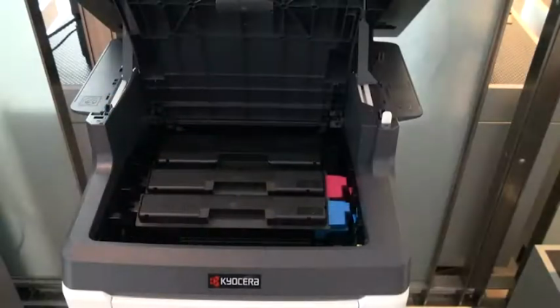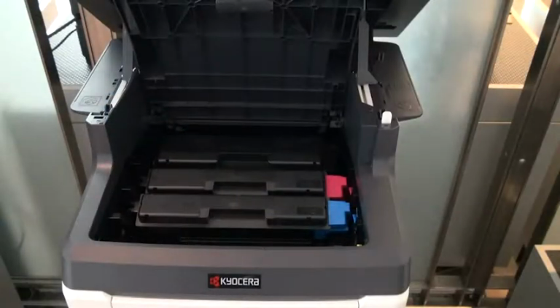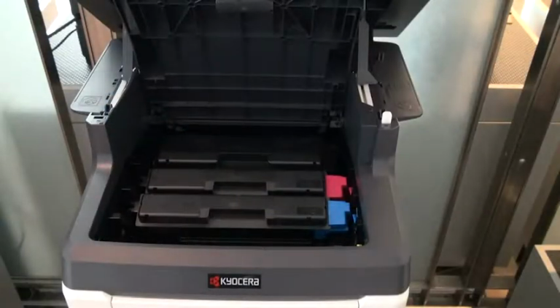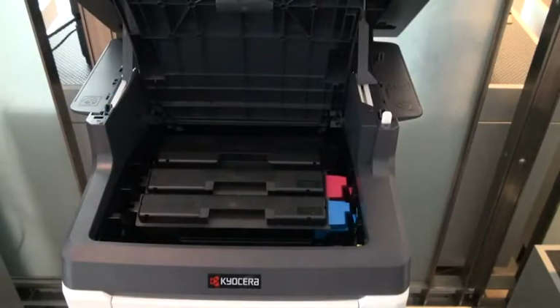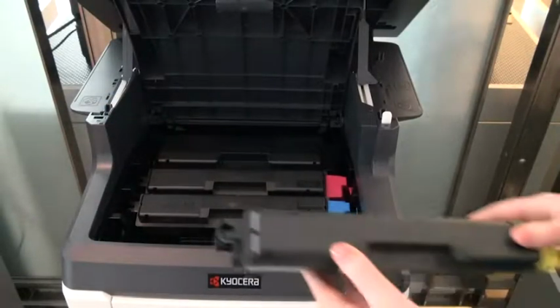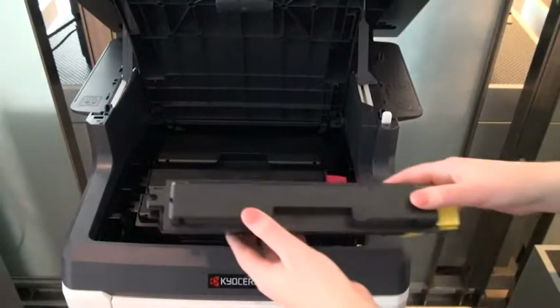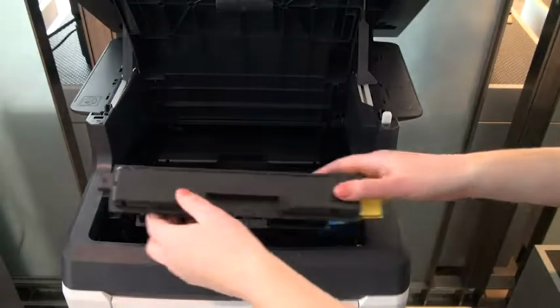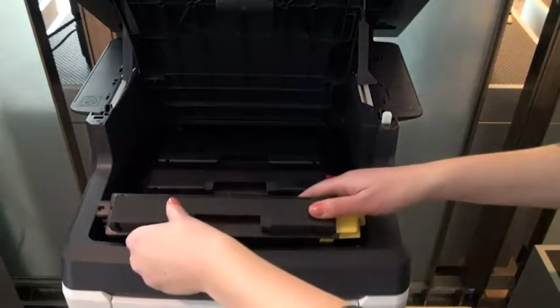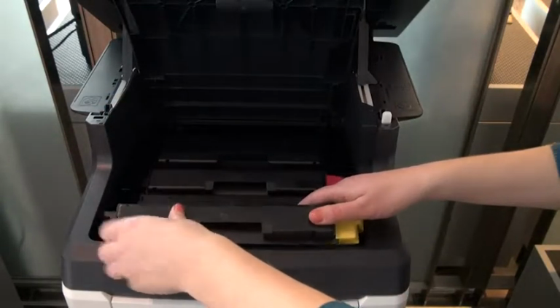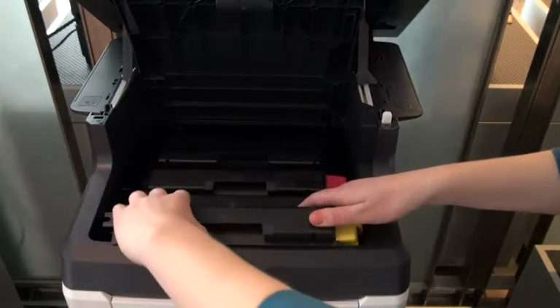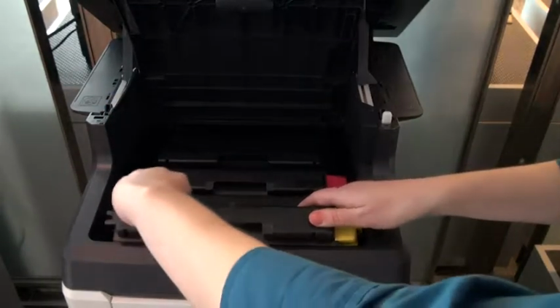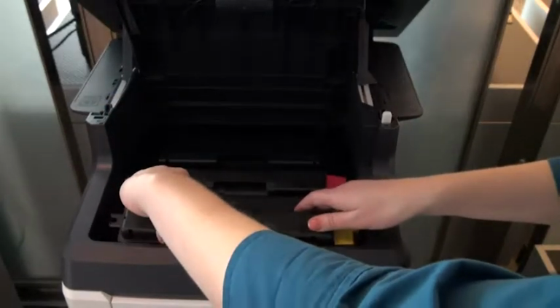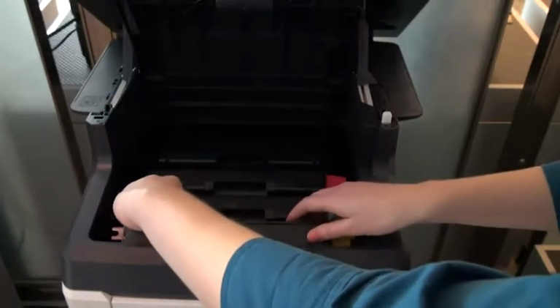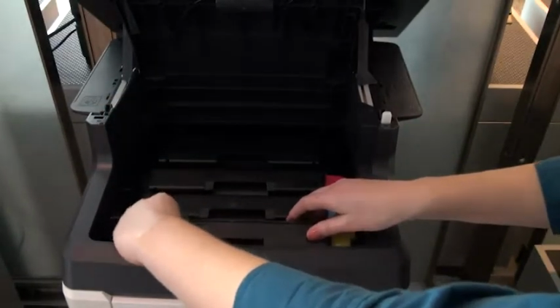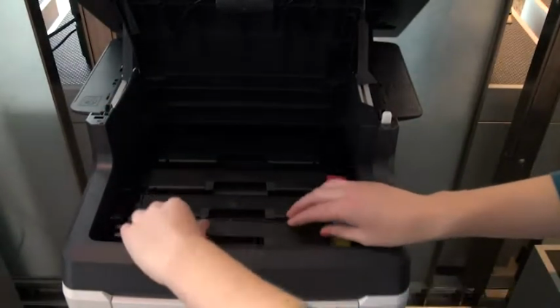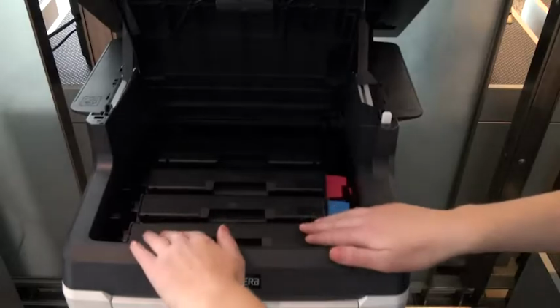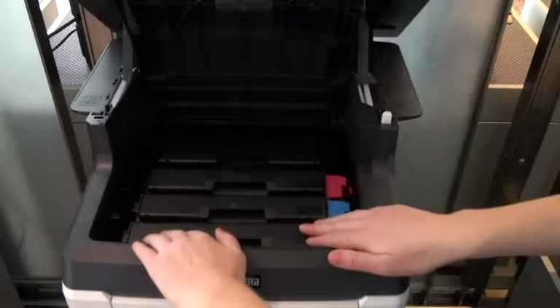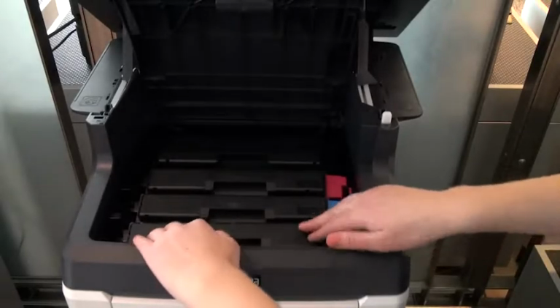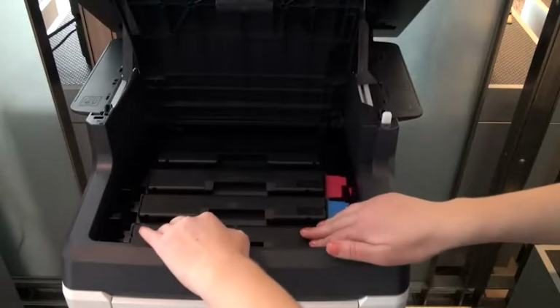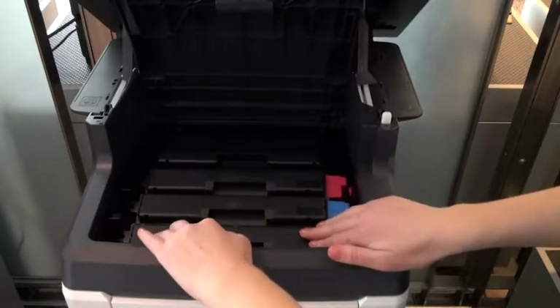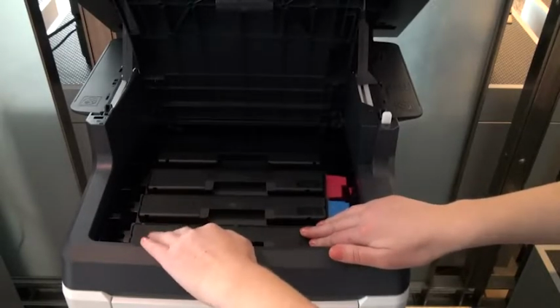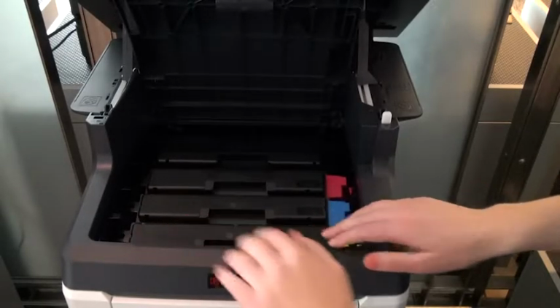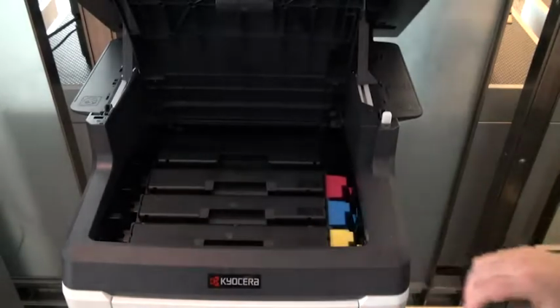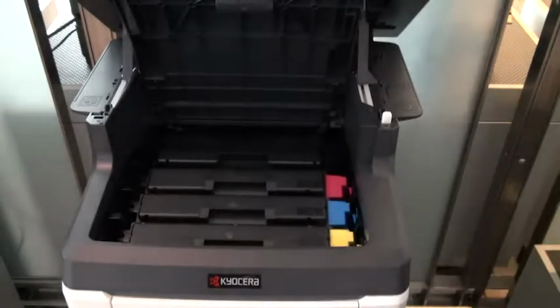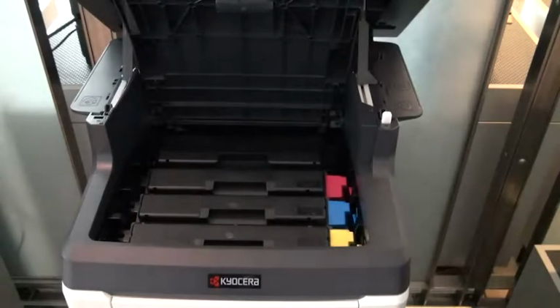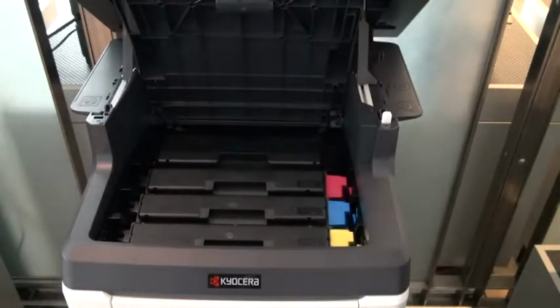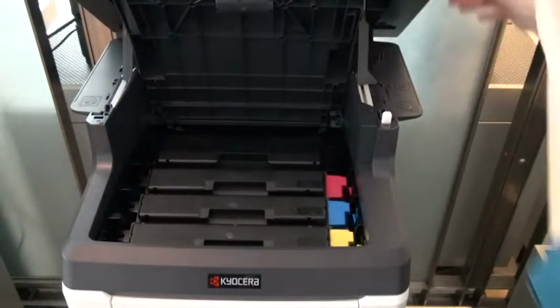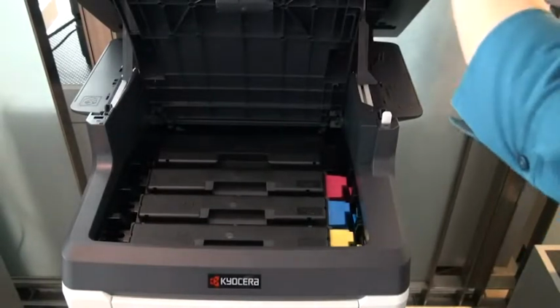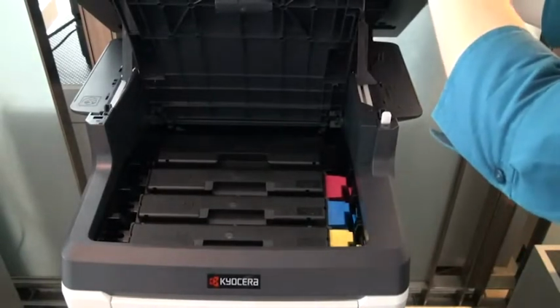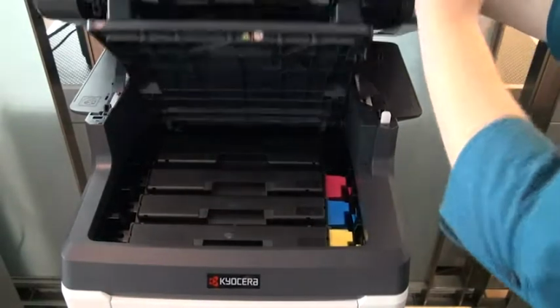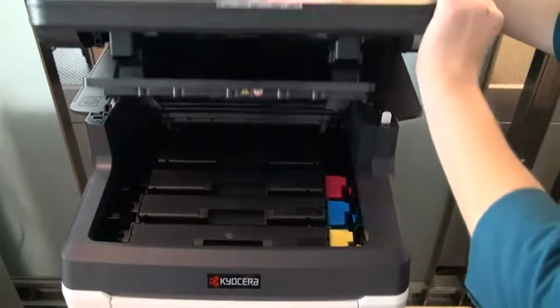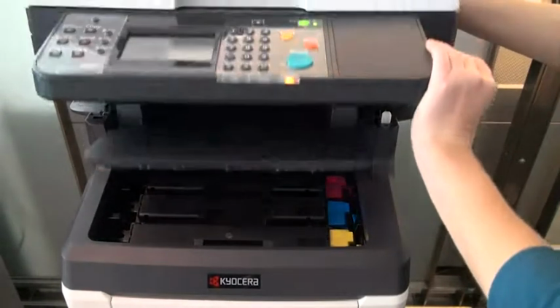Install the new toner container in the device by pressing down on the top of the toner container until you hear a click. Close the top cover to finish.